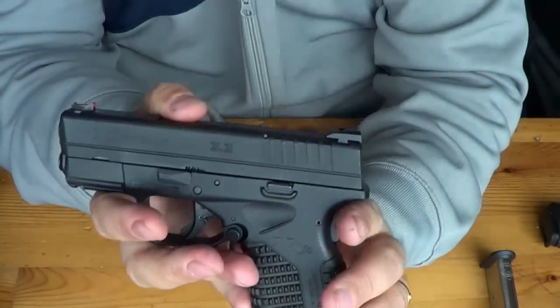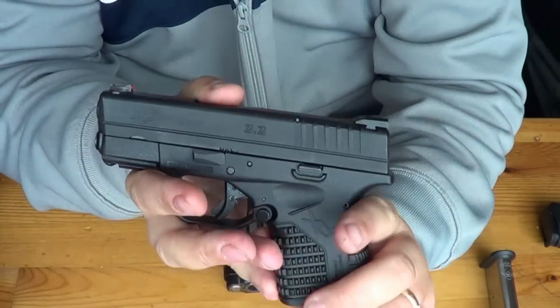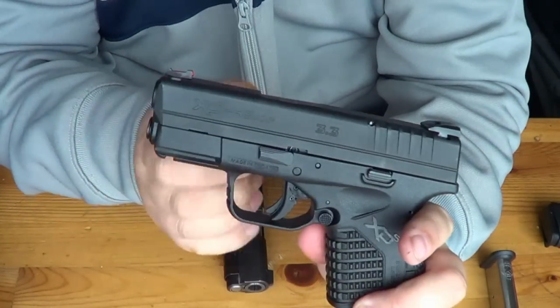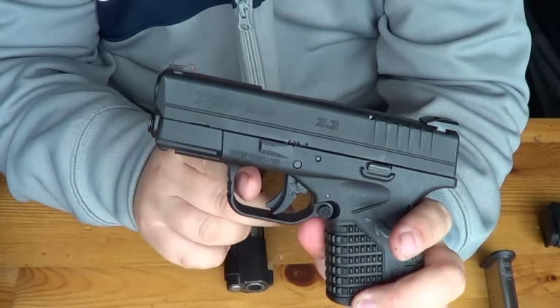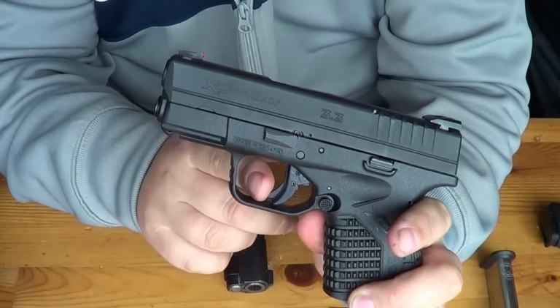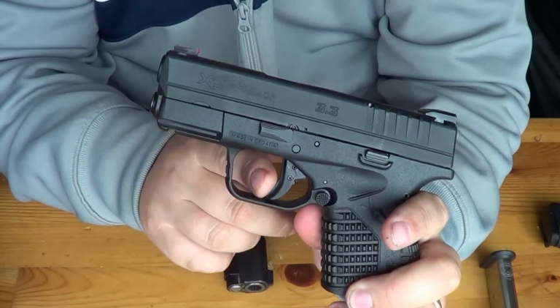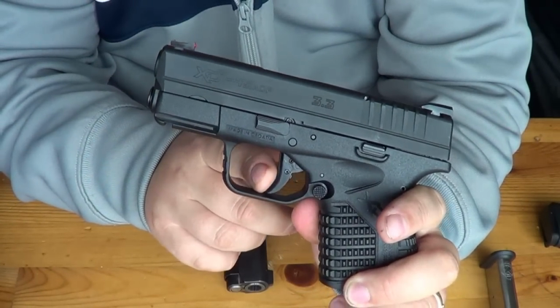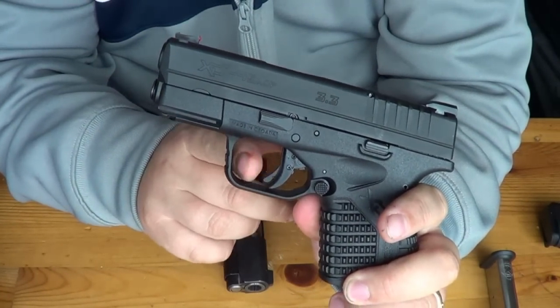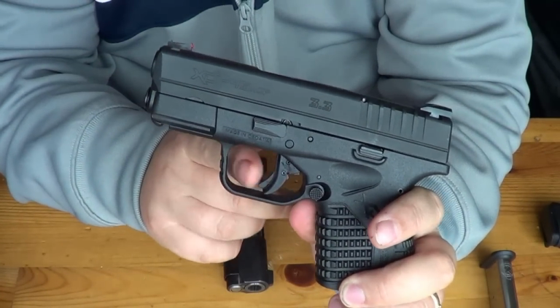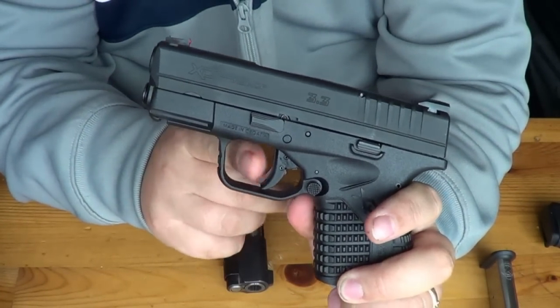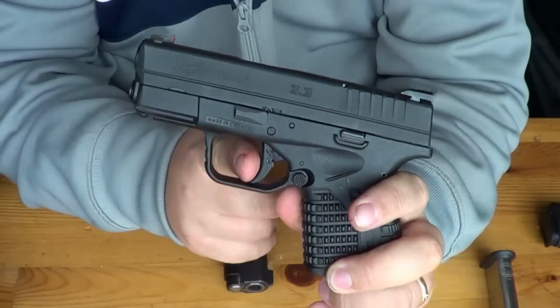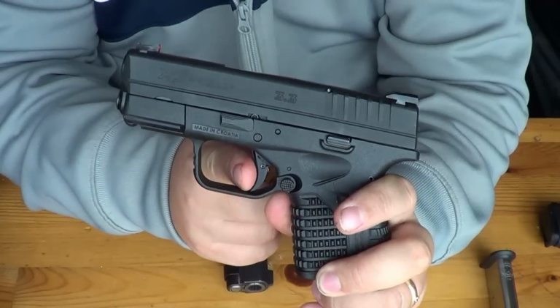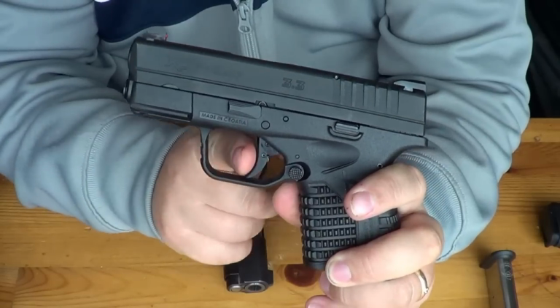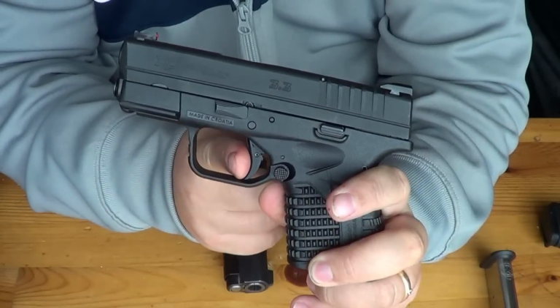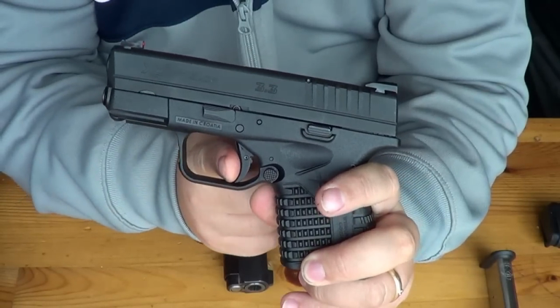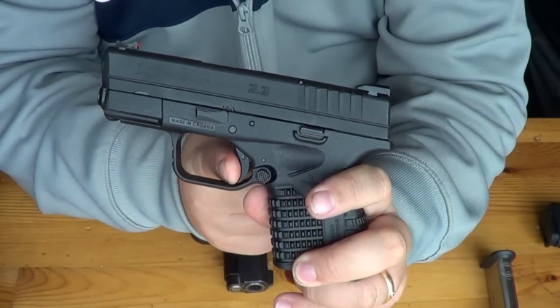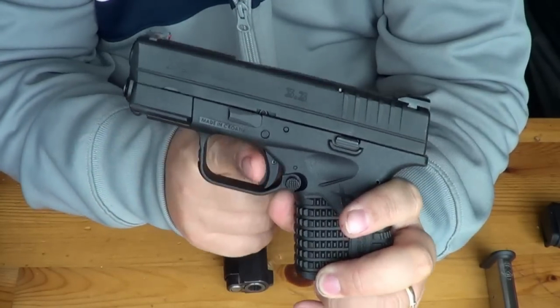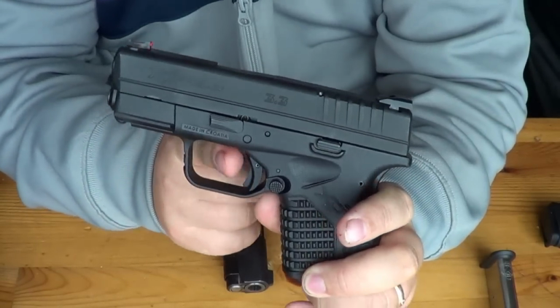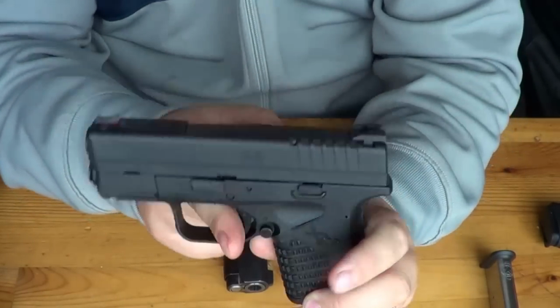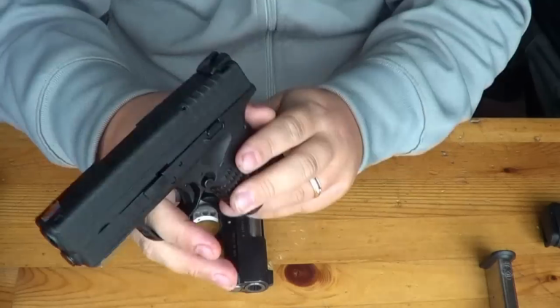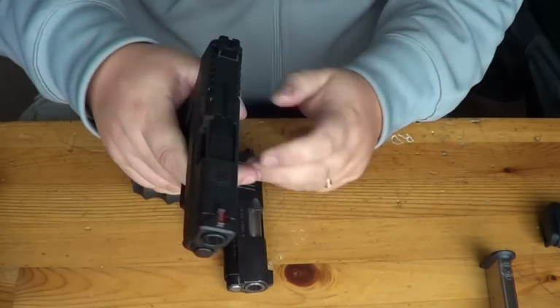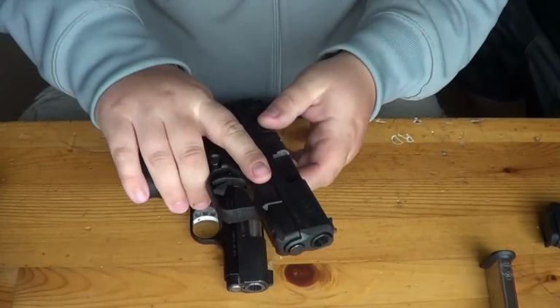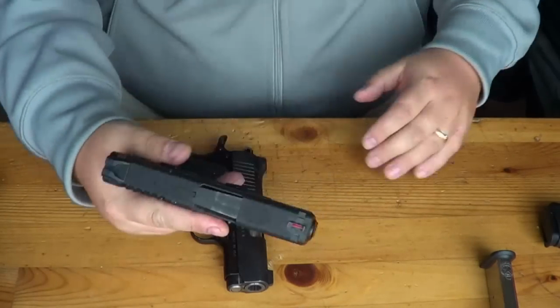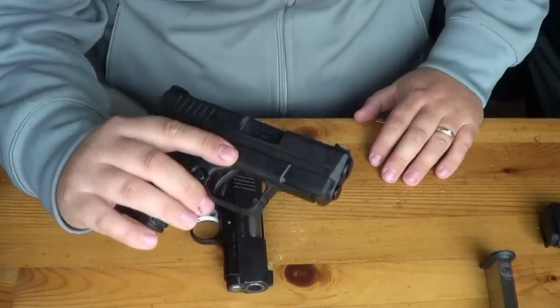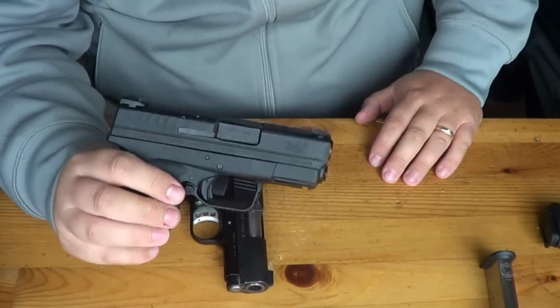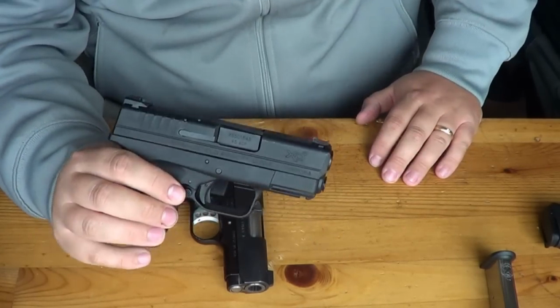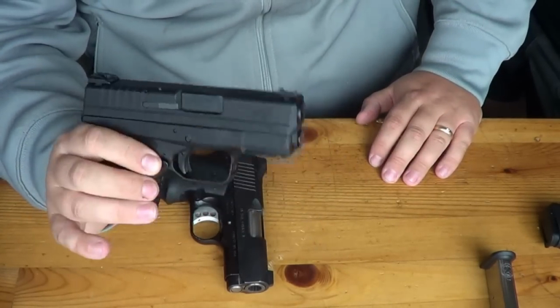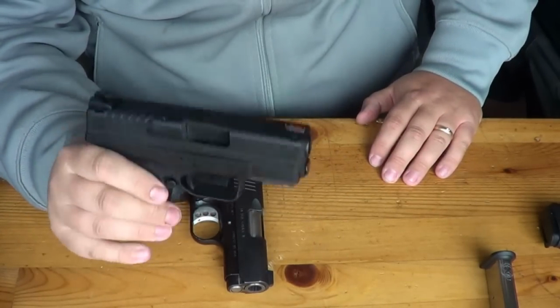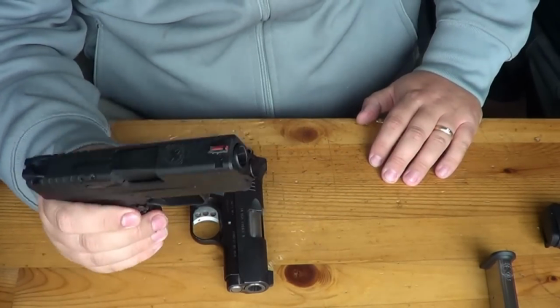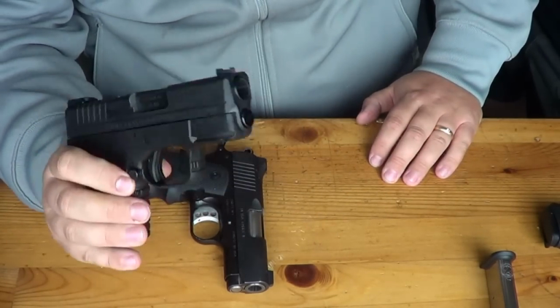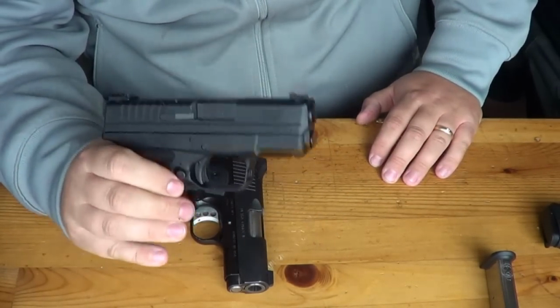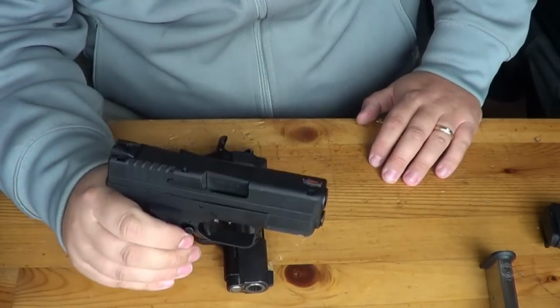So remember, we're pressing on the beaver tail. You depress that little nipple thing on the trigger. You have a little bit of take-up and a nice crisp, clean pull. What's nice is that the trigger has broken in. This gun has almost 500 rounds through it and it has been absolutely phenomenal.